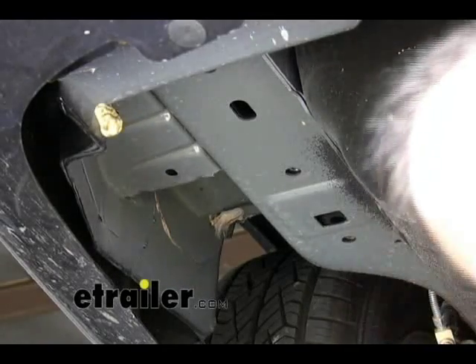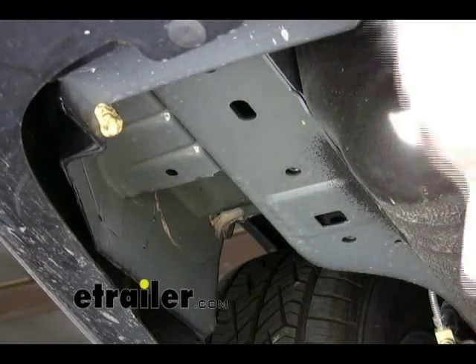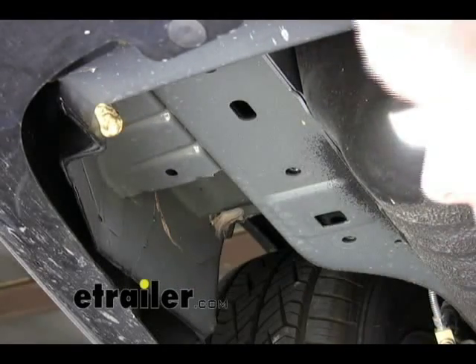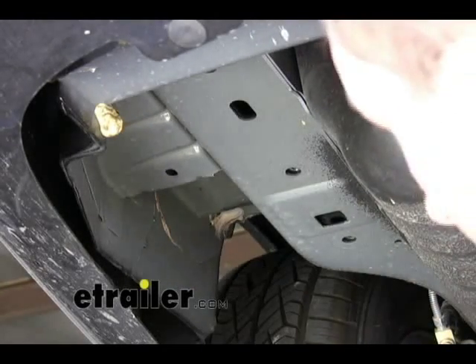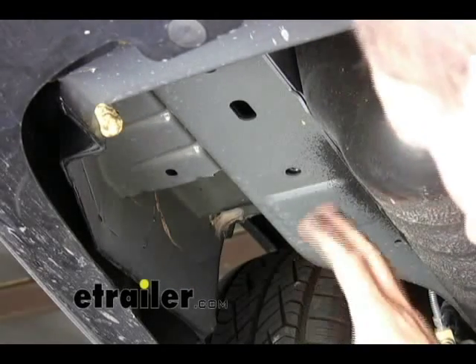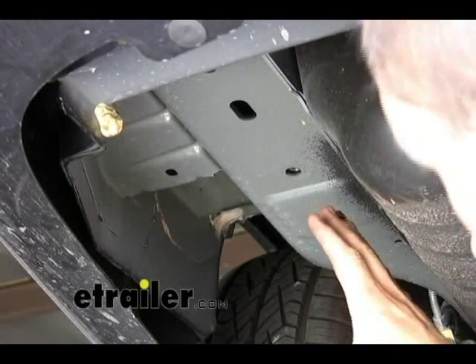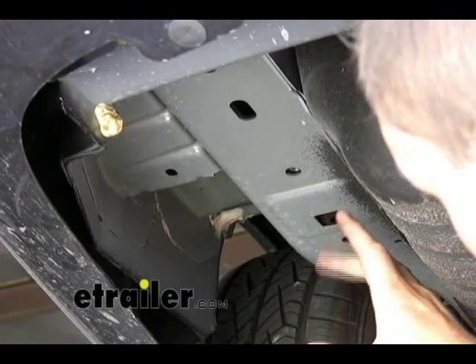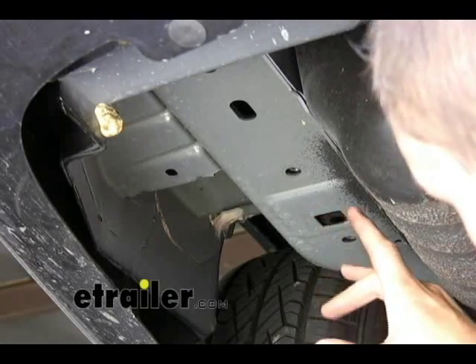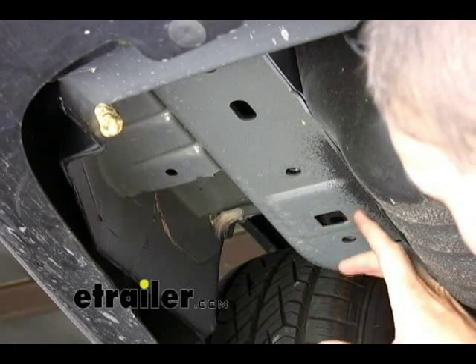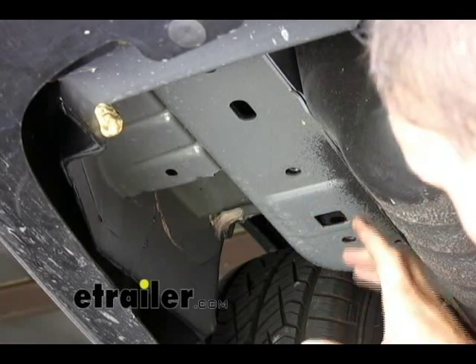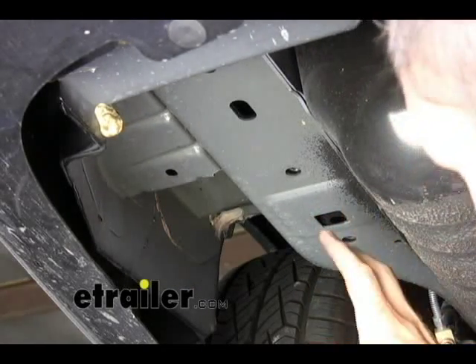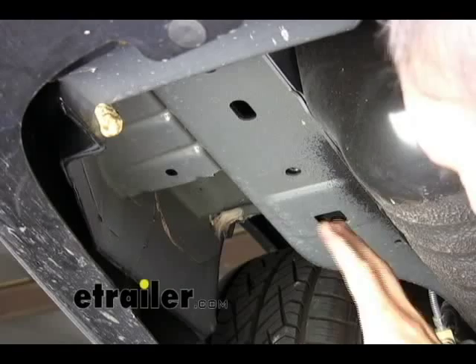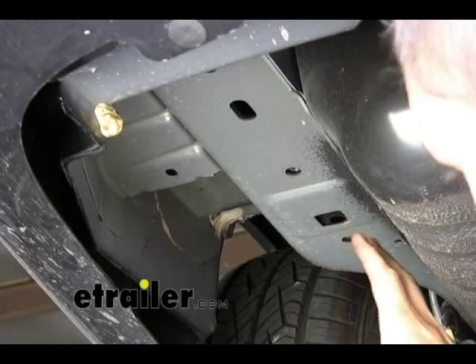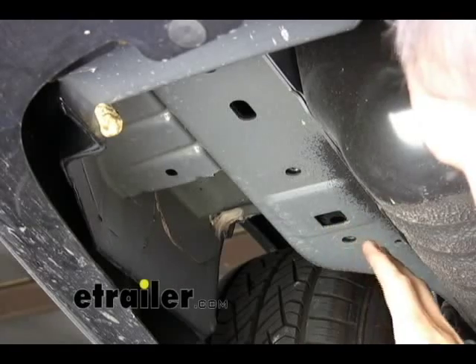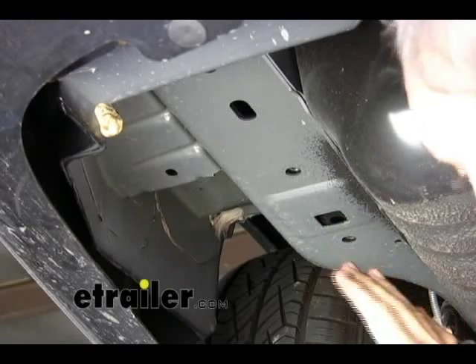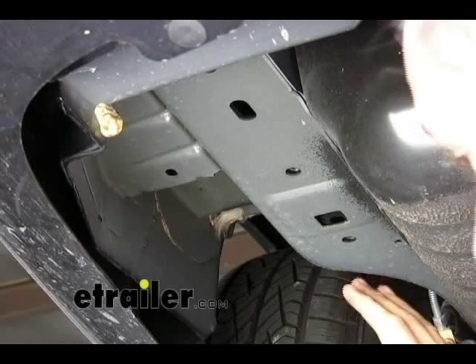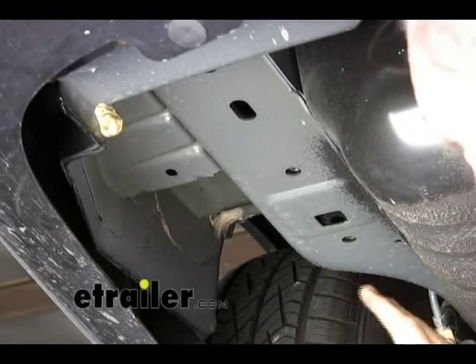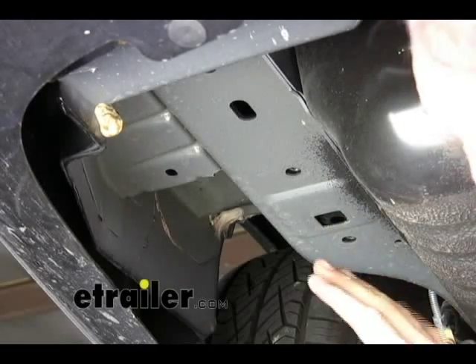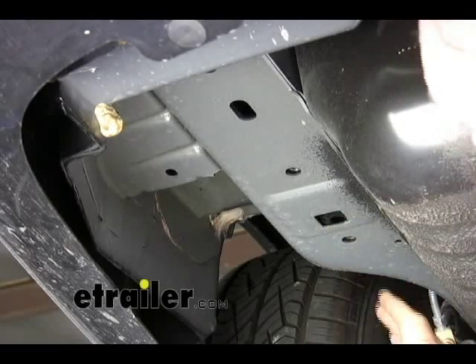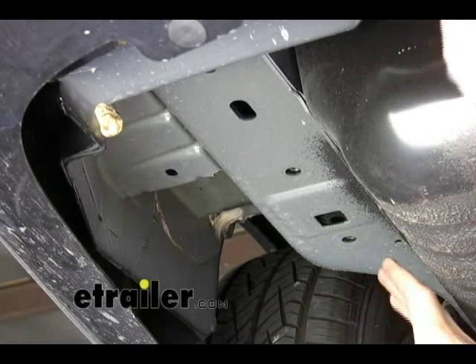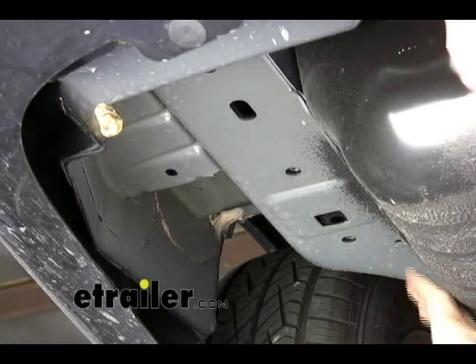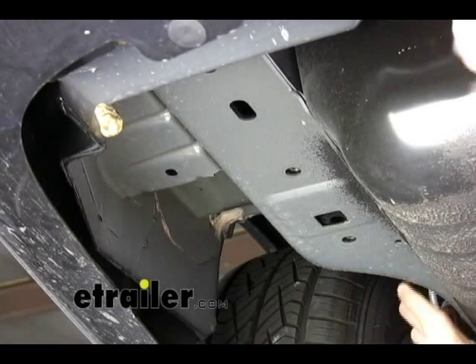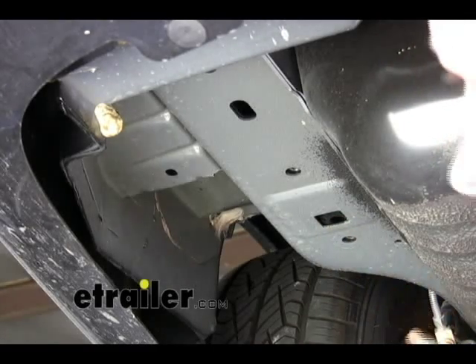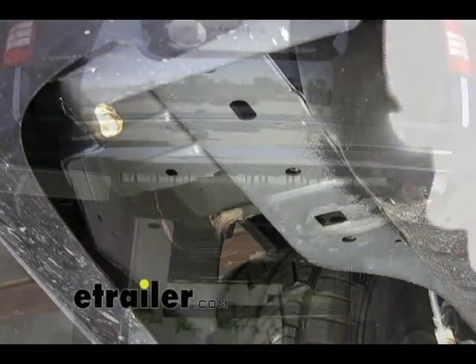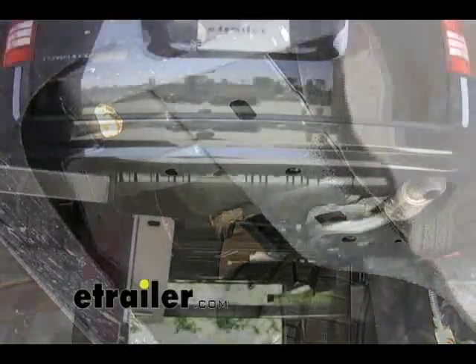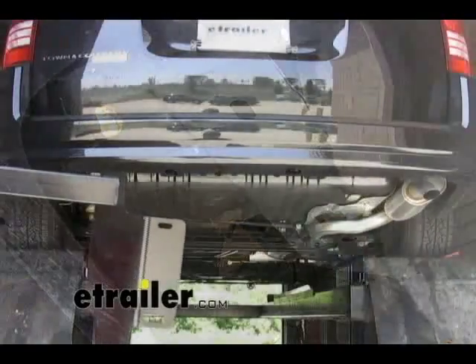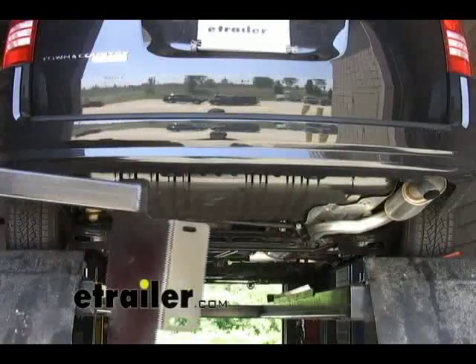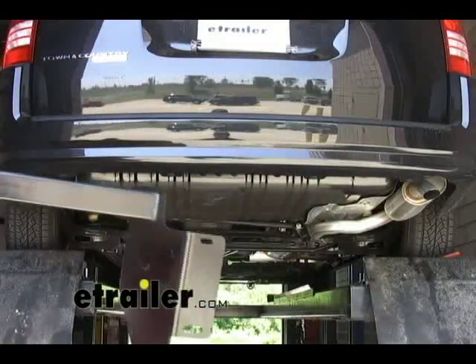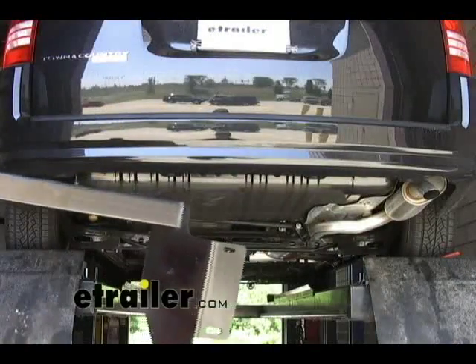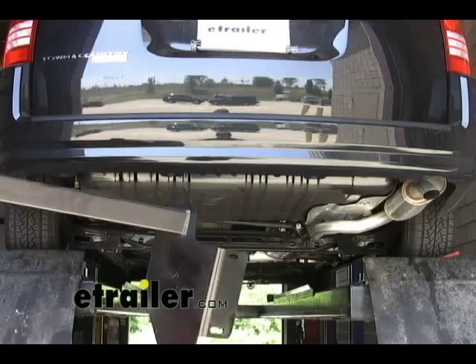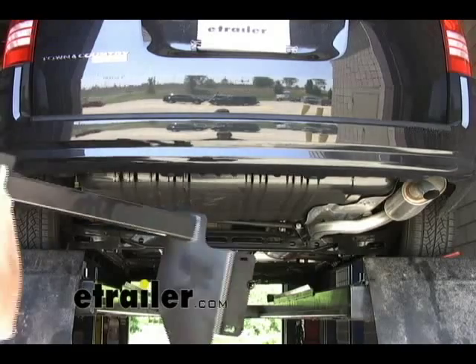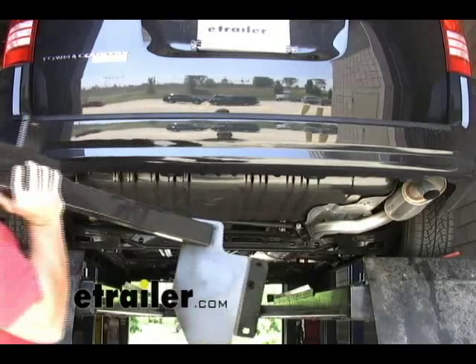On some models, on the driver's side, there's a plastic mud flap that will need to be removed. This particular model did not have that in place. With the bolts removed from the frame, we can go ahead and put the hitch up into position.